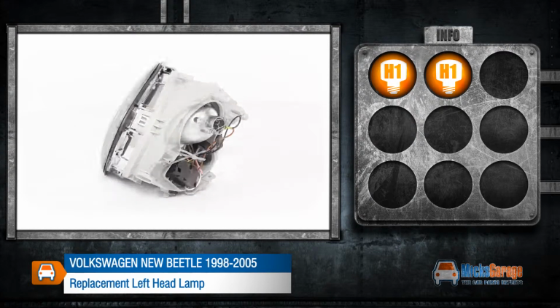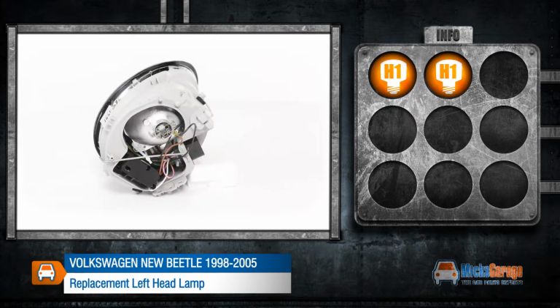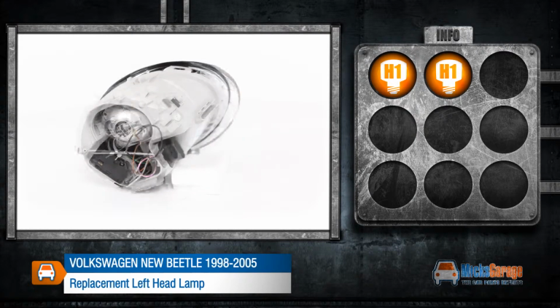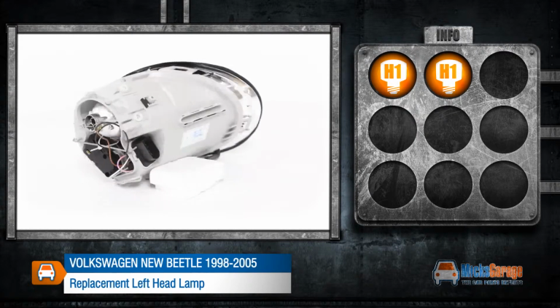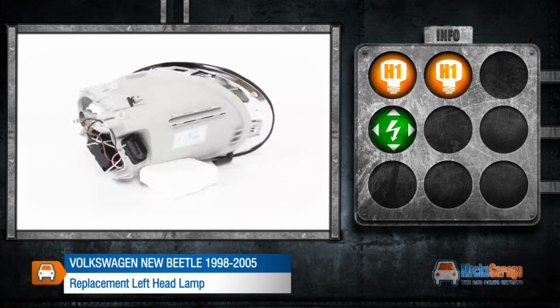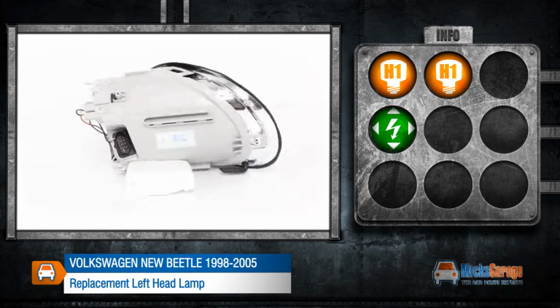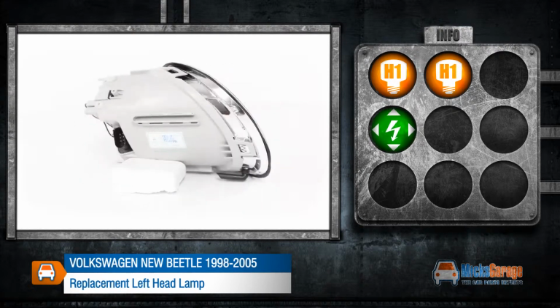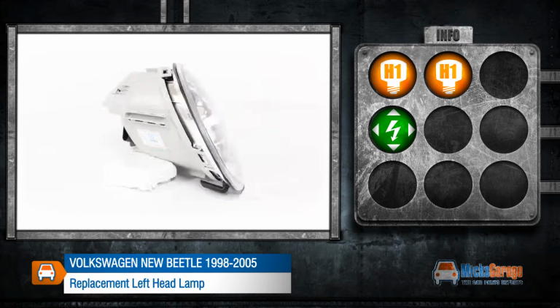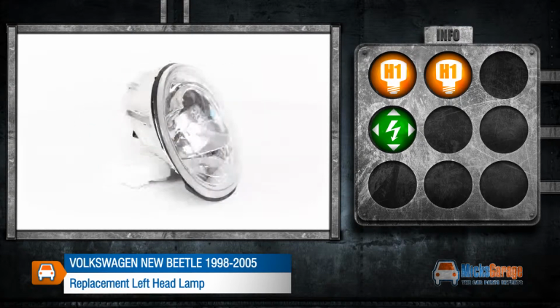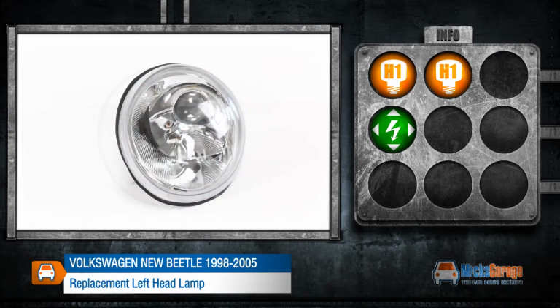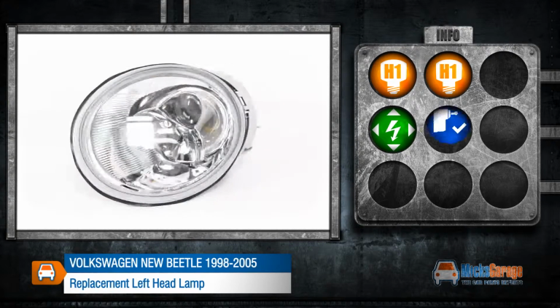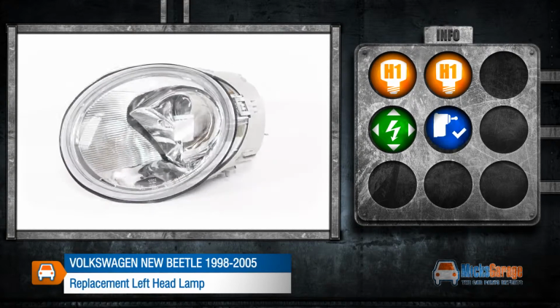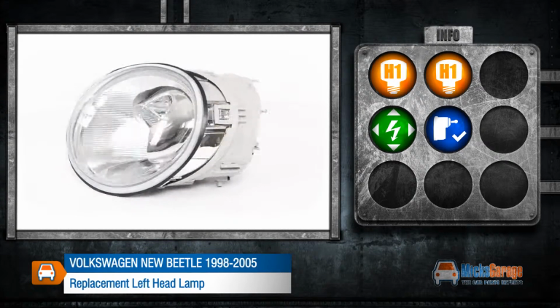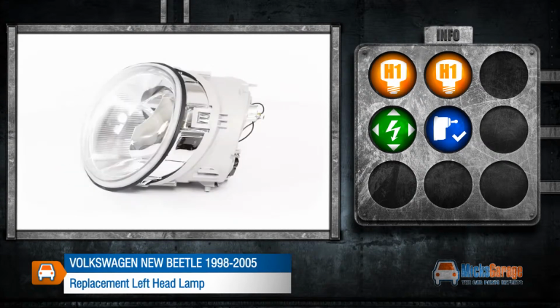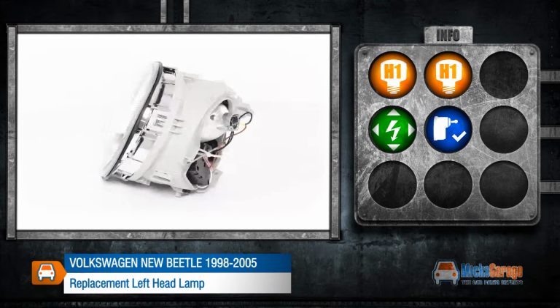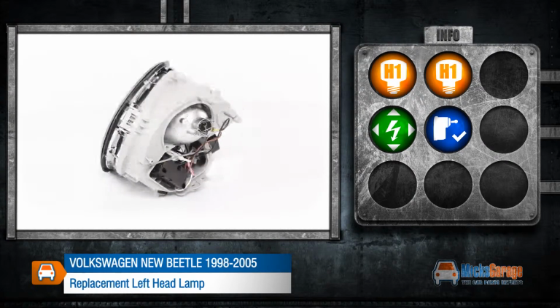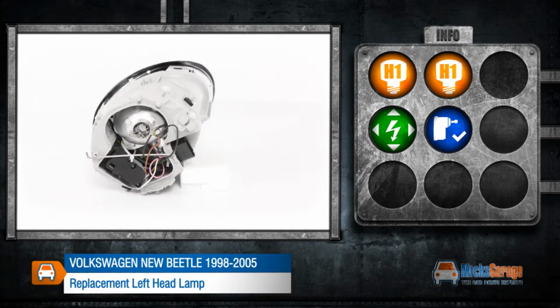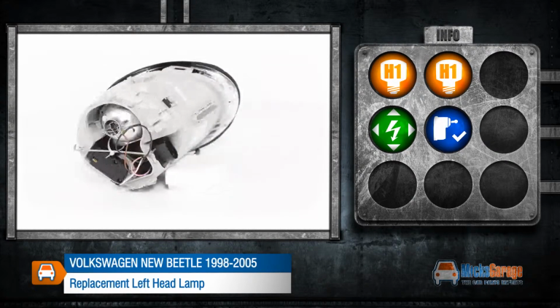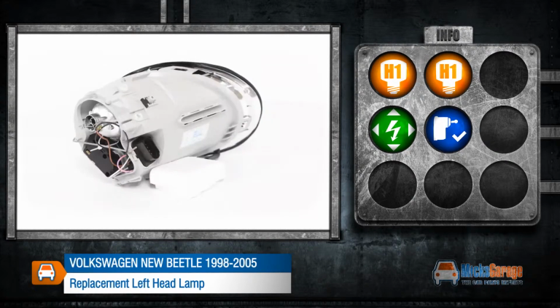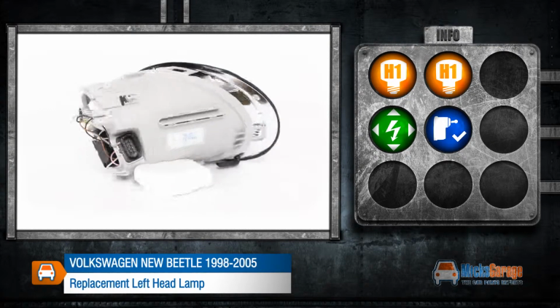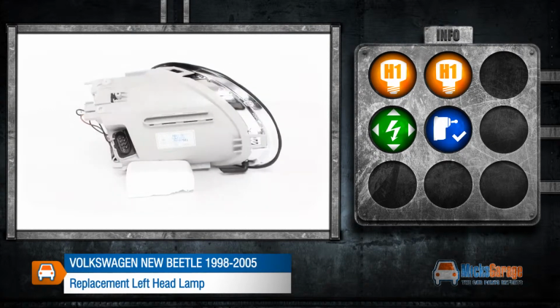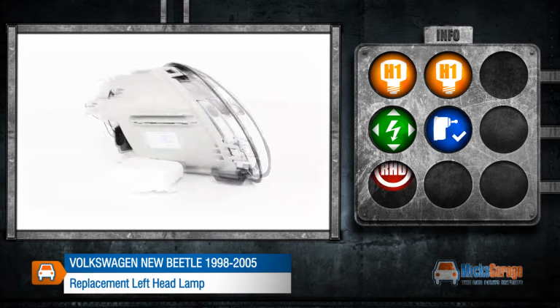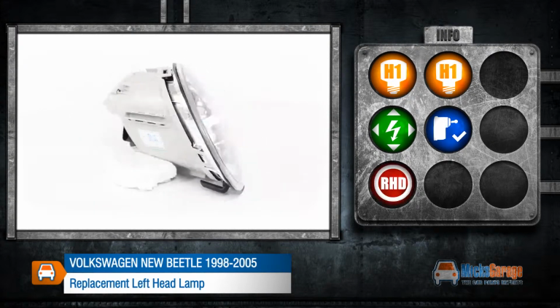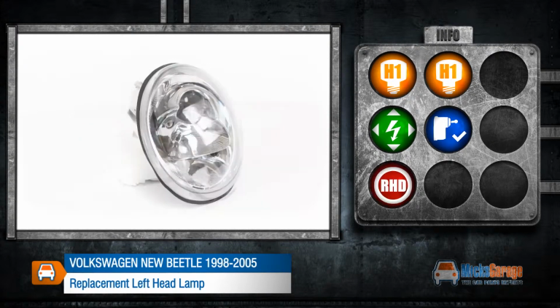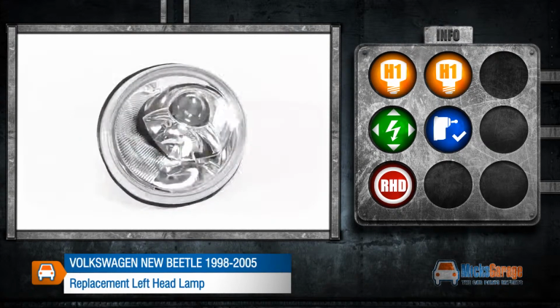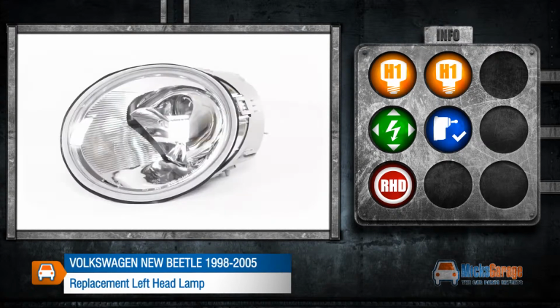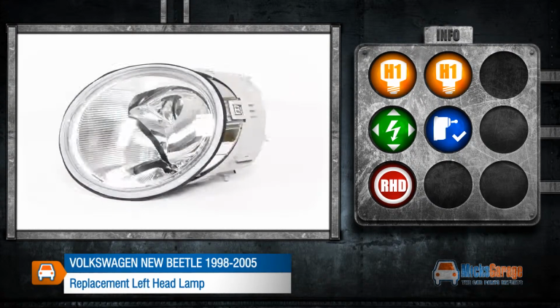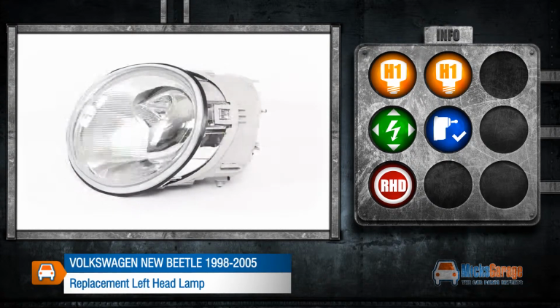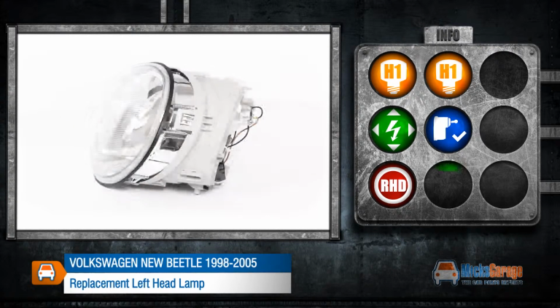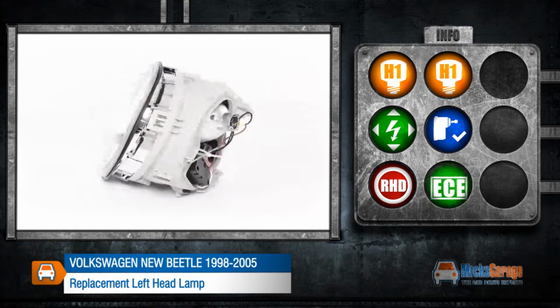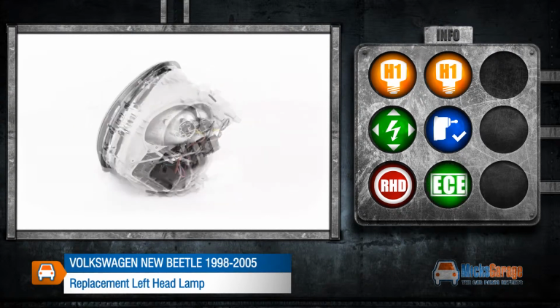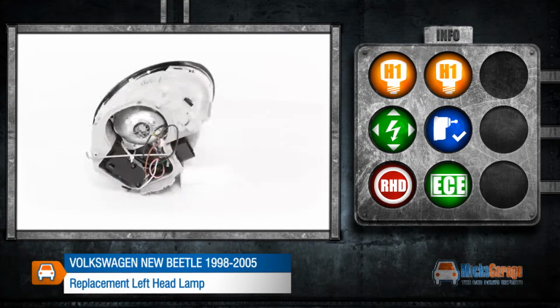It can be adjusted electrically and includes a levelling motor. This lamp is made to fit a right hand drive car and conforms to ECE standards.